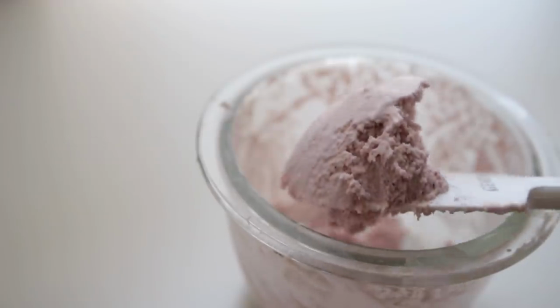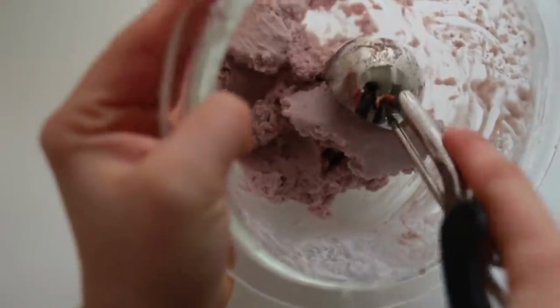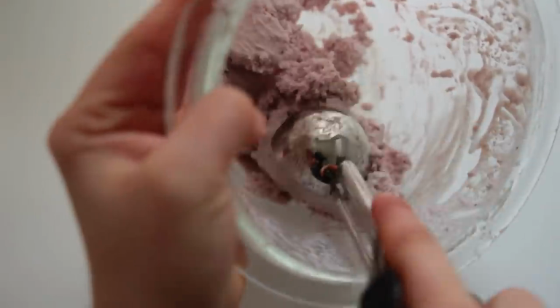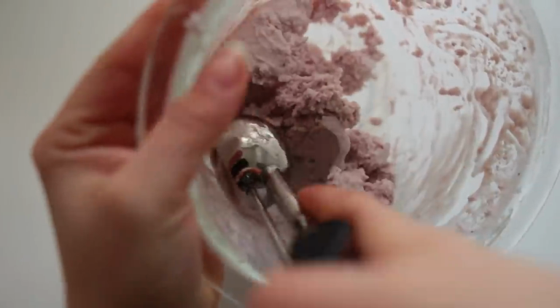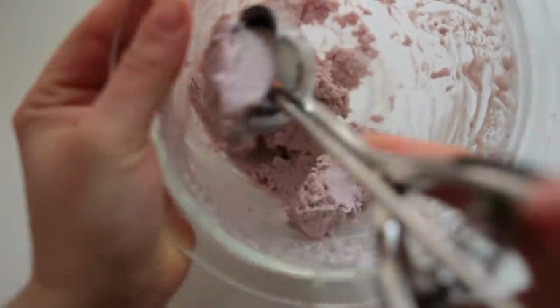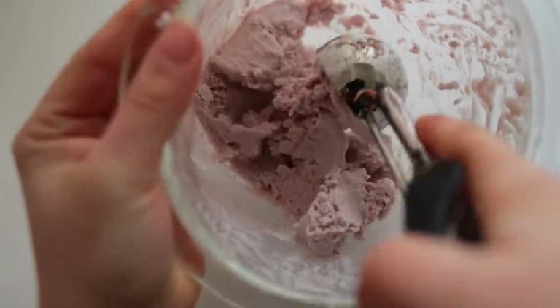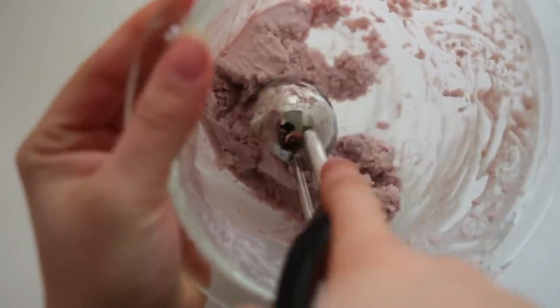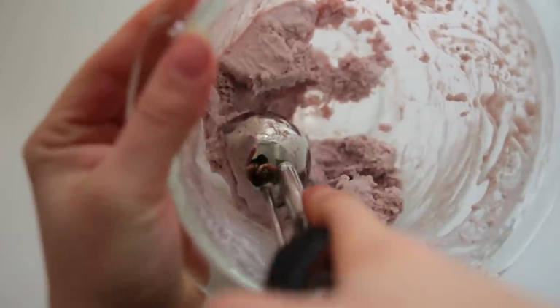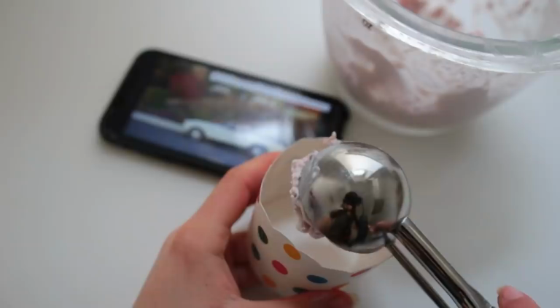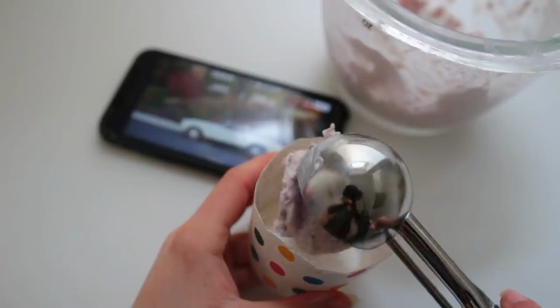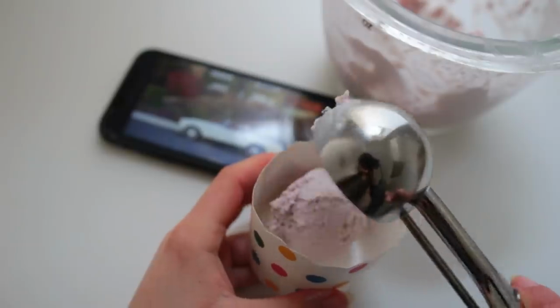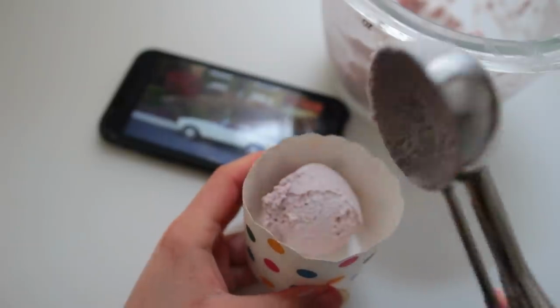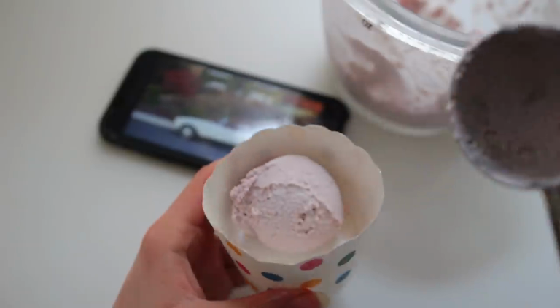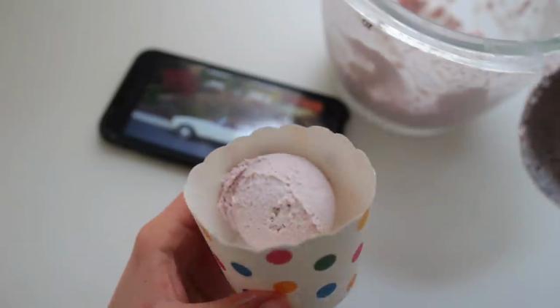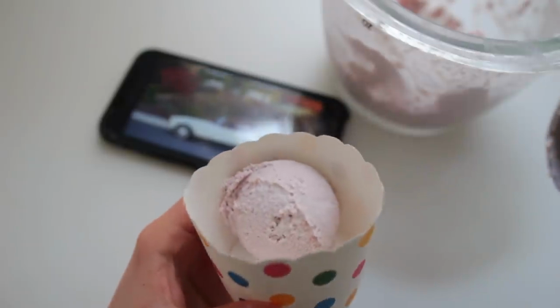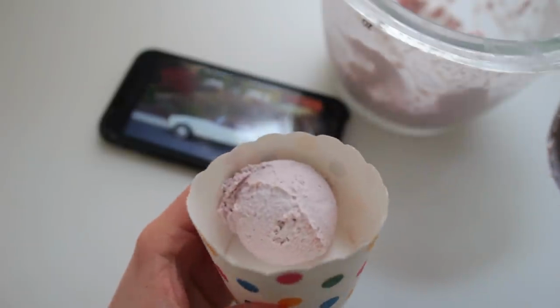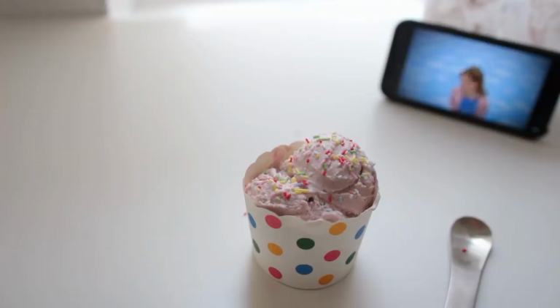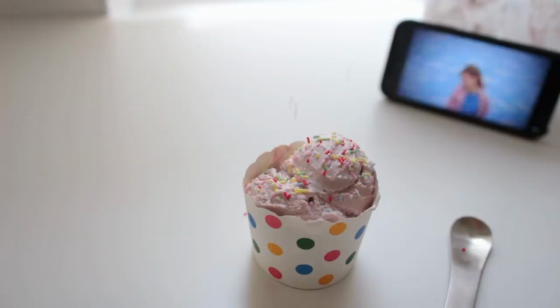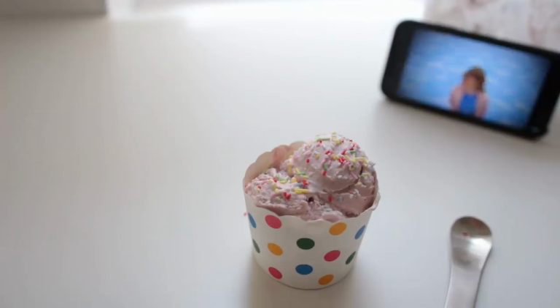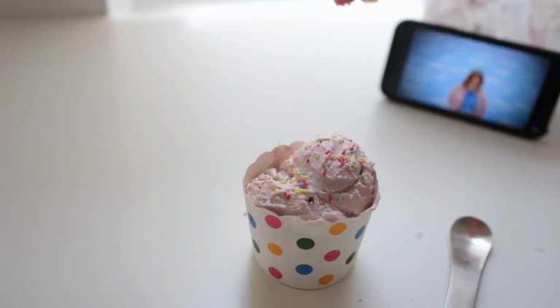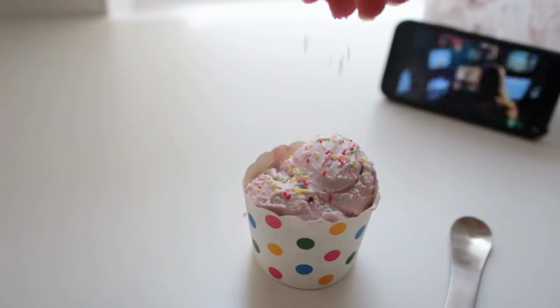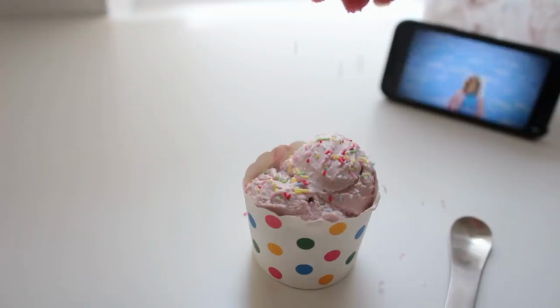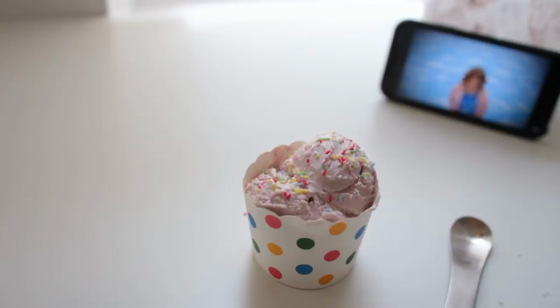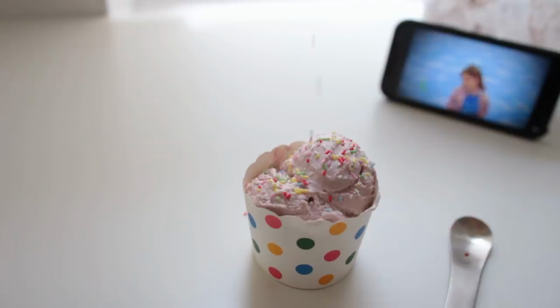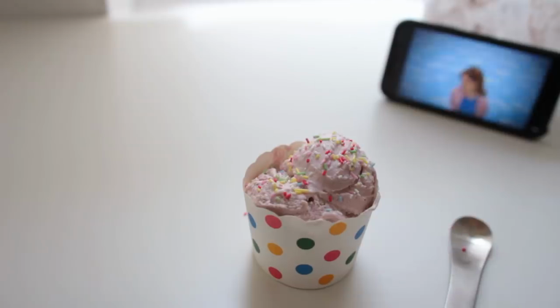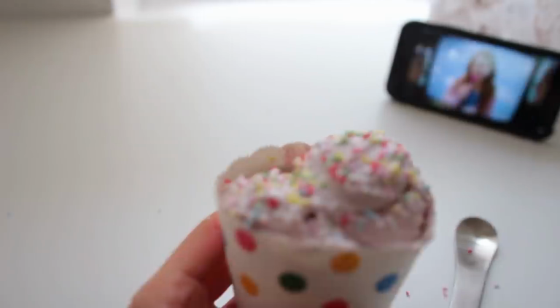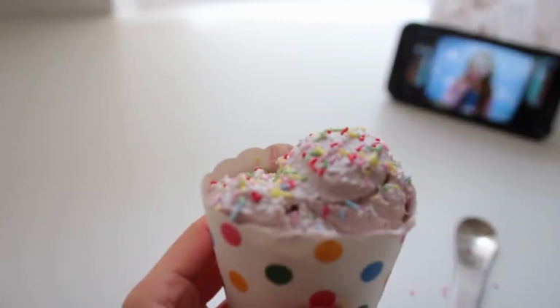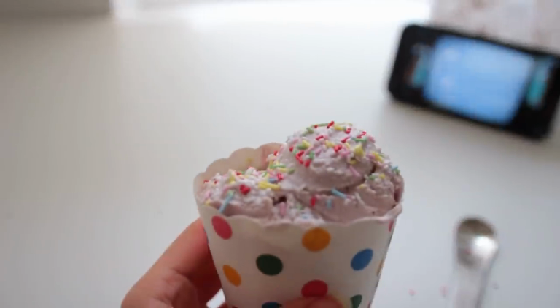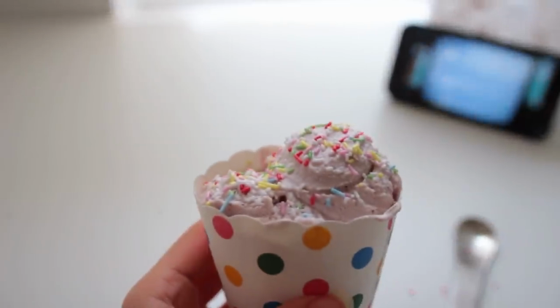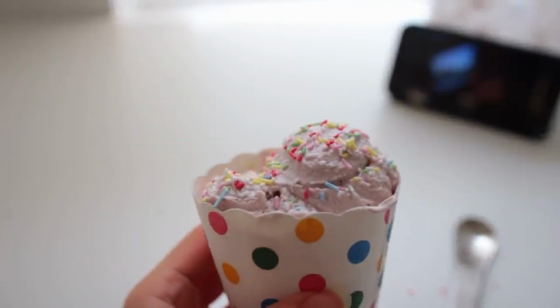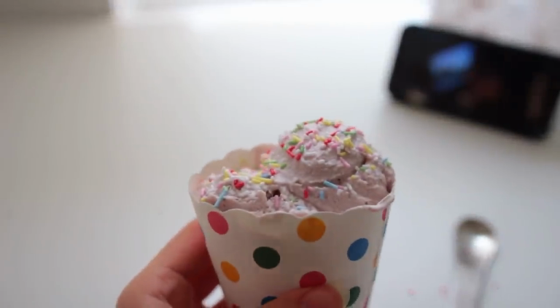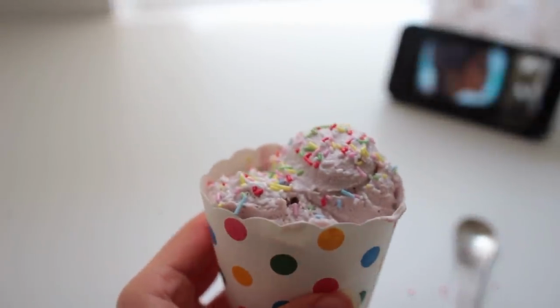This tastes so, so, so nice — it's super smooth and doesn't taste much like coconut at all. I also got some vegan sprinkles to put on top.